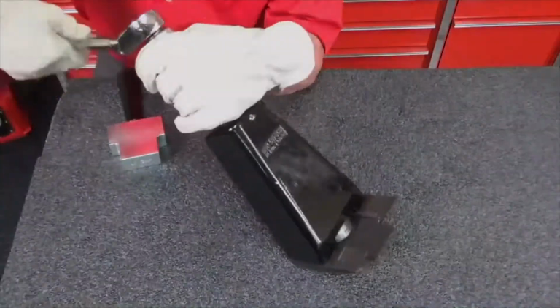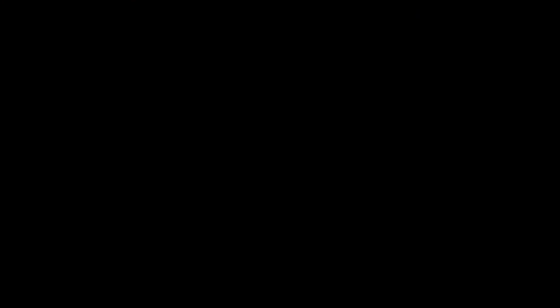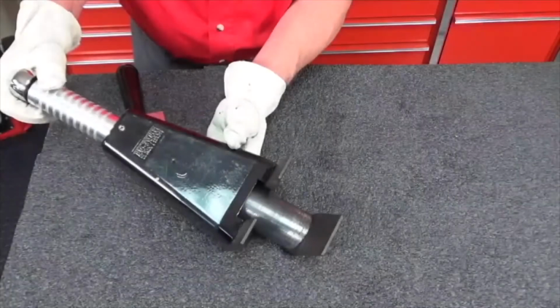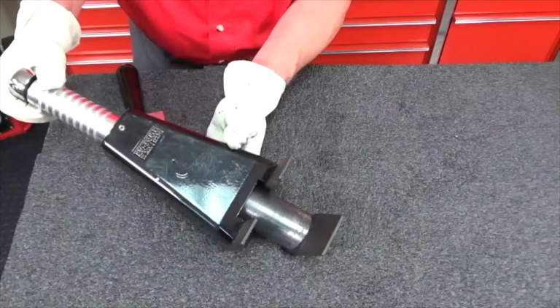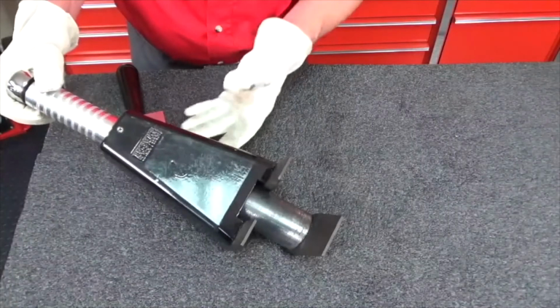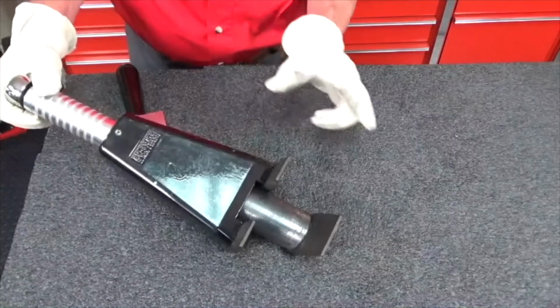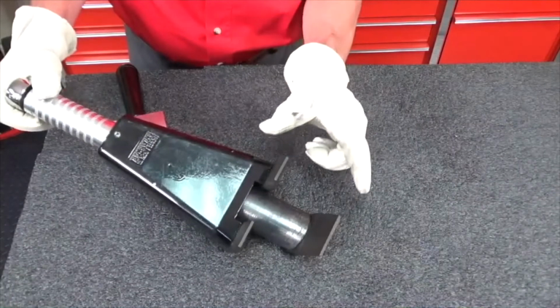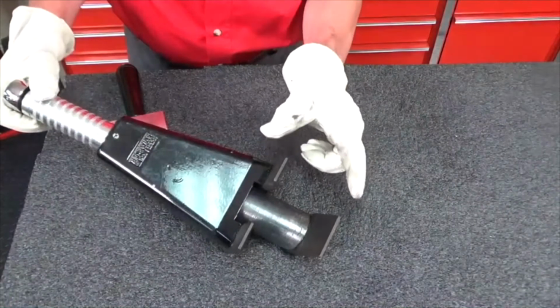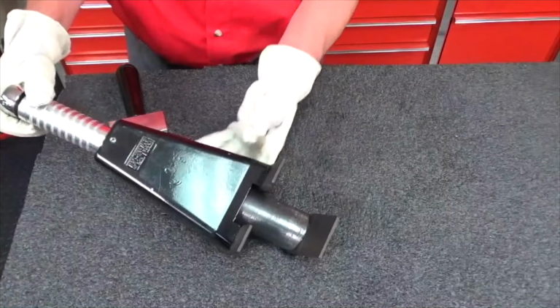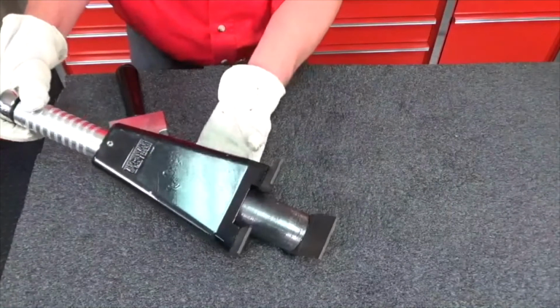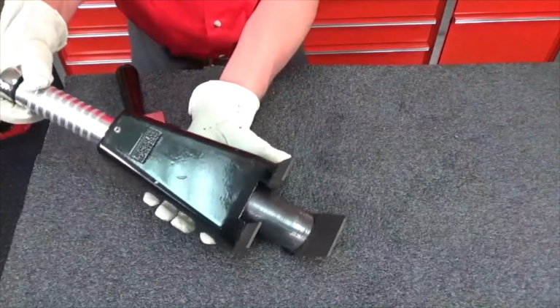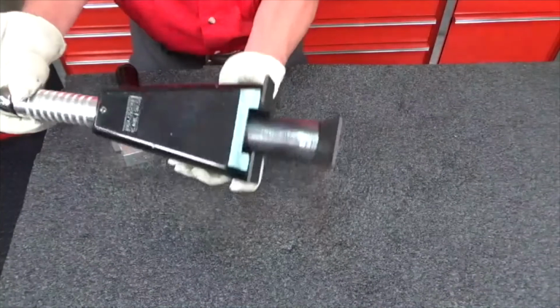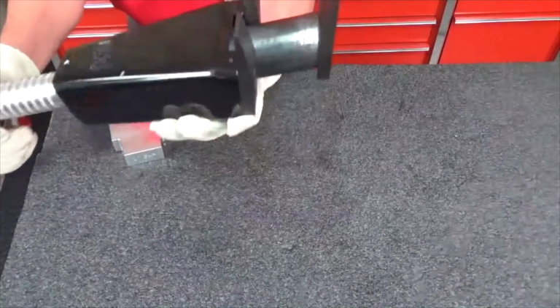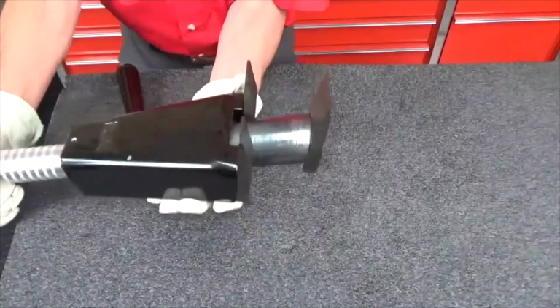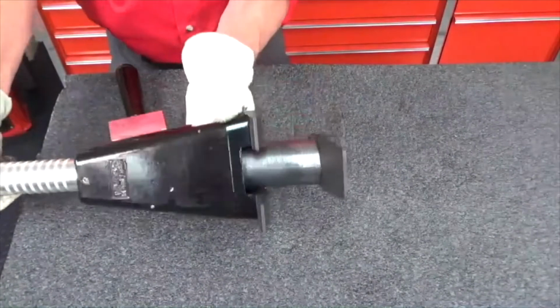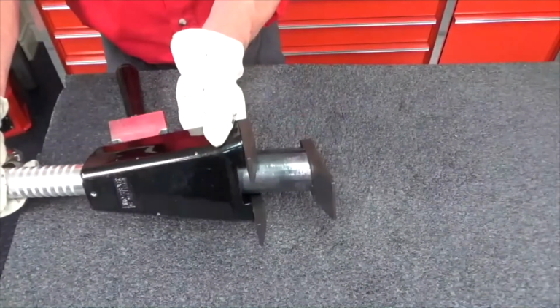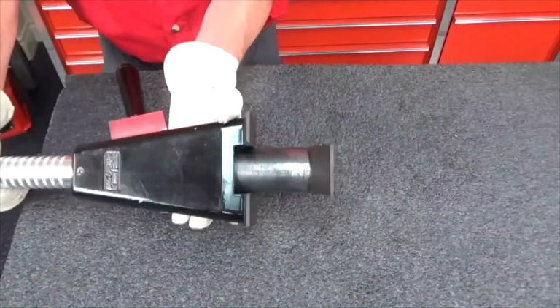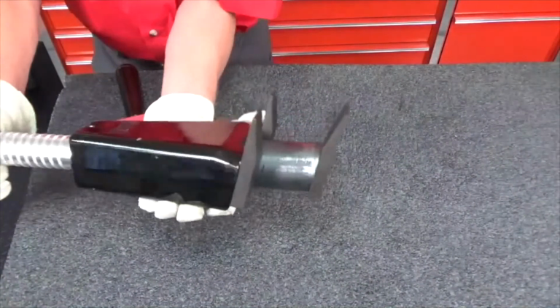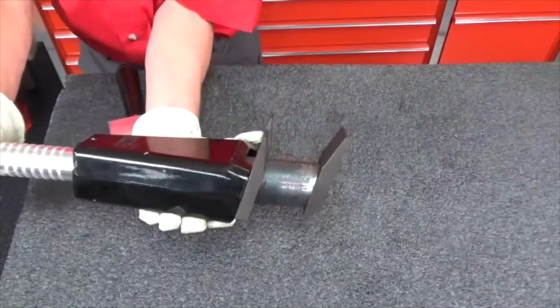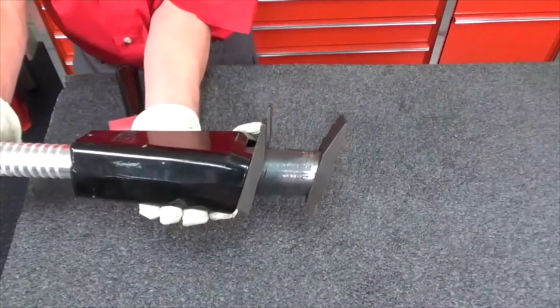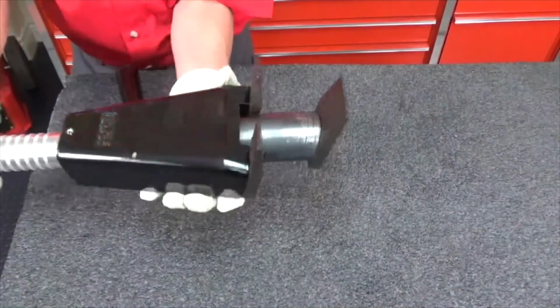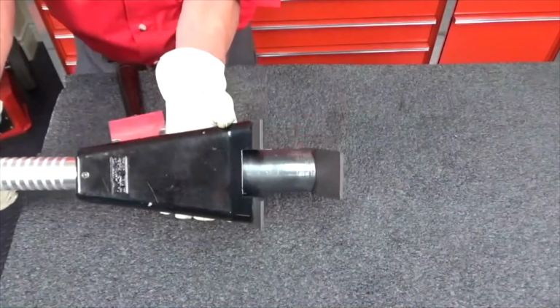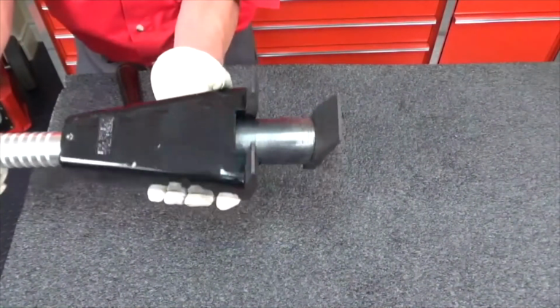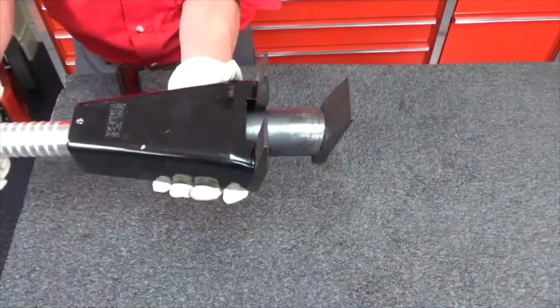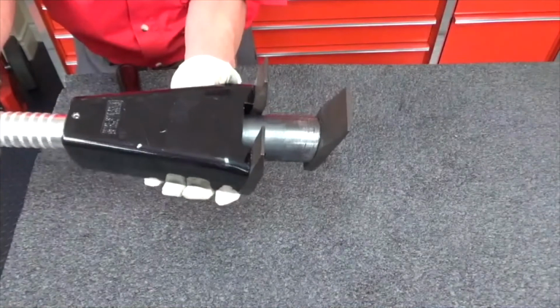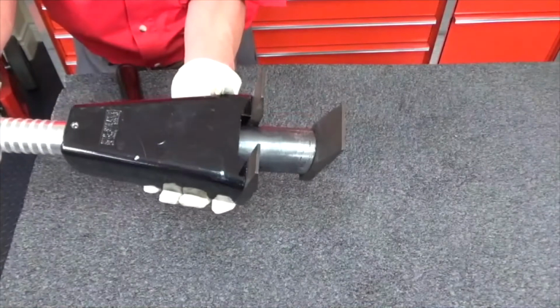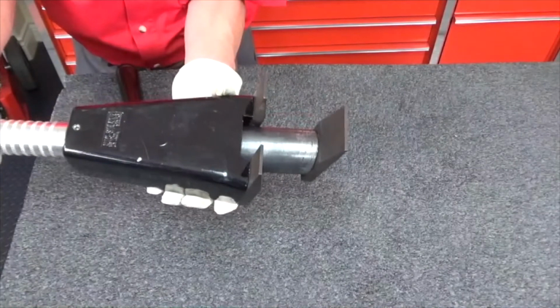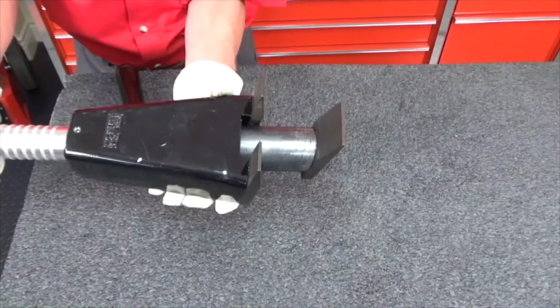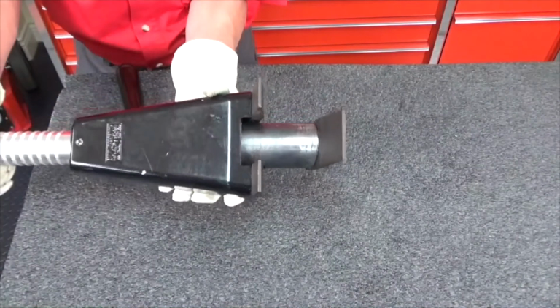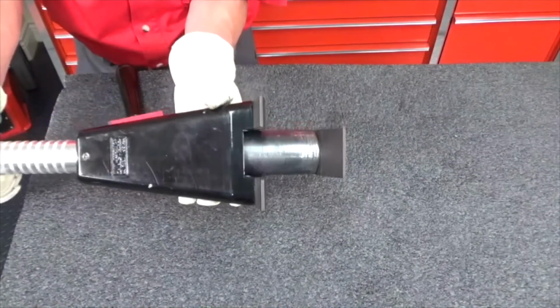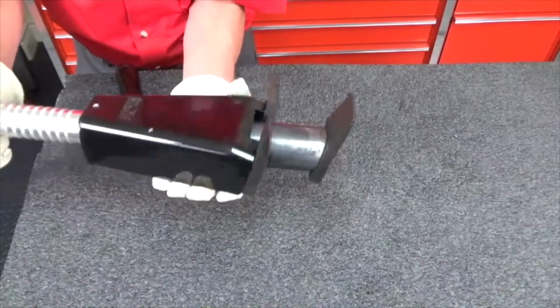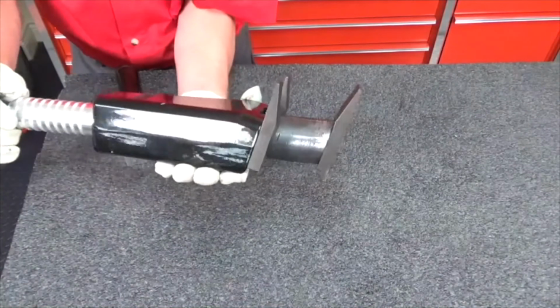With one motion, you get three inches of spread, and you'll notice that the feet are spreading parallel. That's very important — we're not exerting a prying load. We're only spreading parallel.